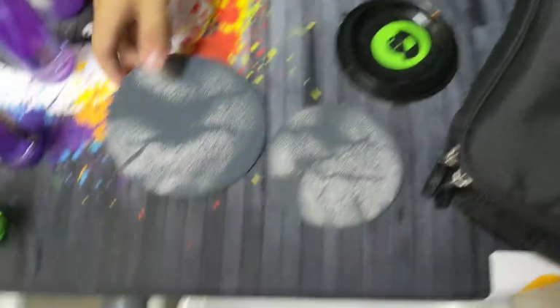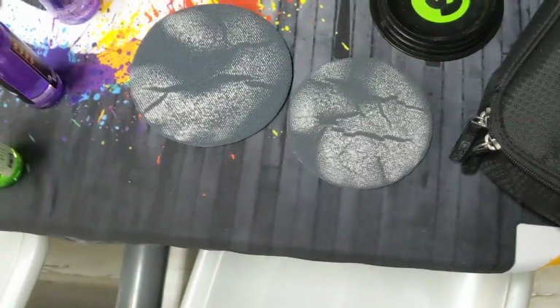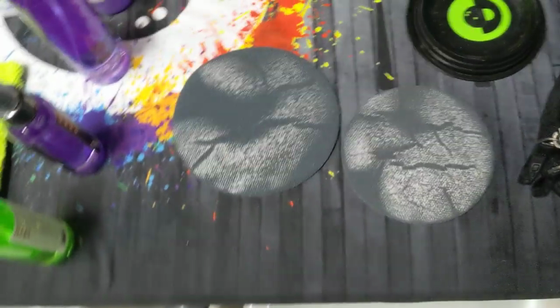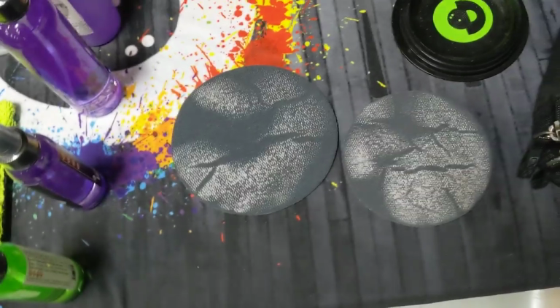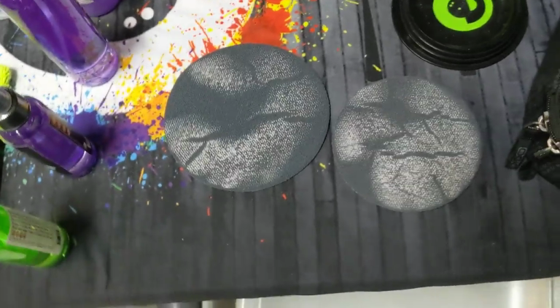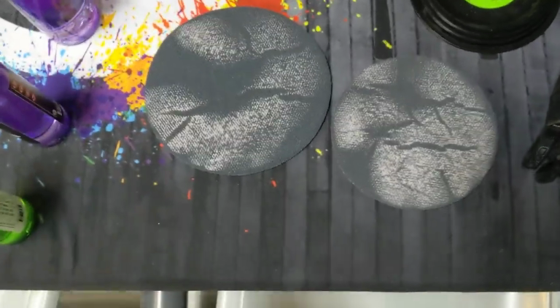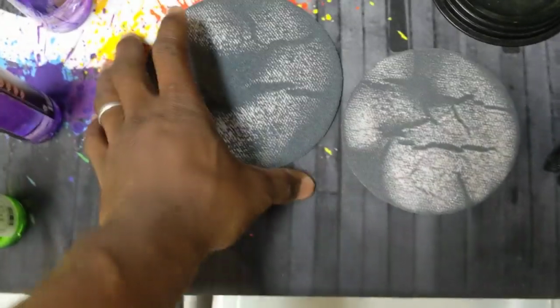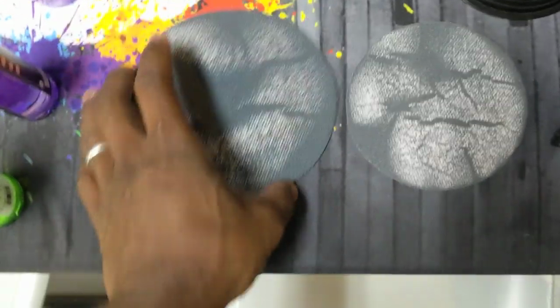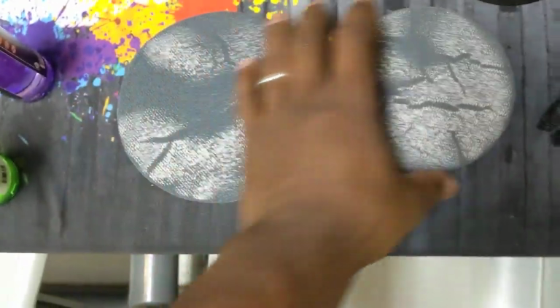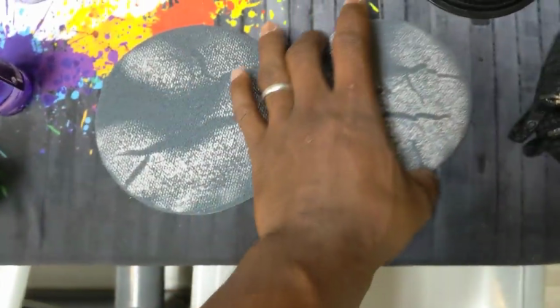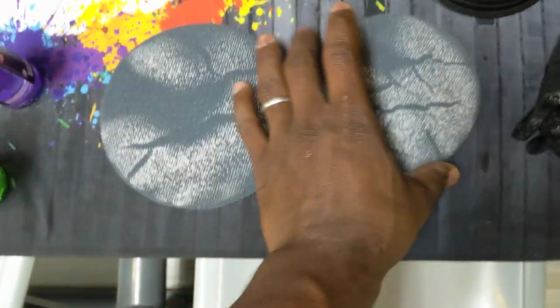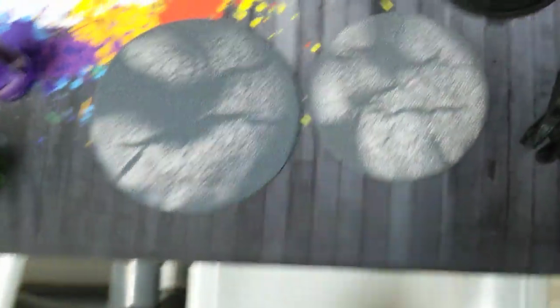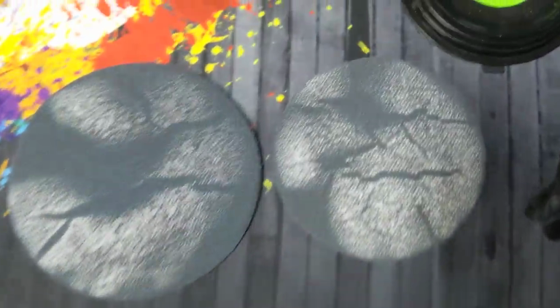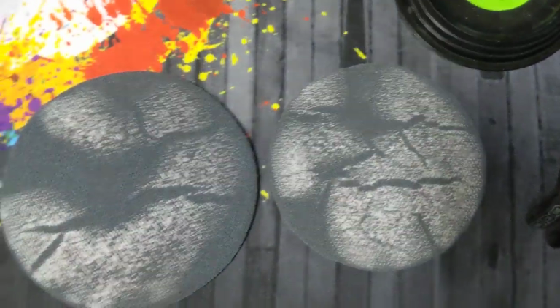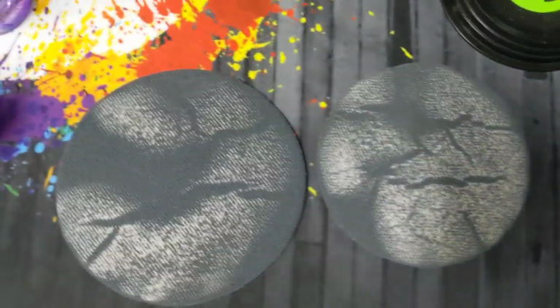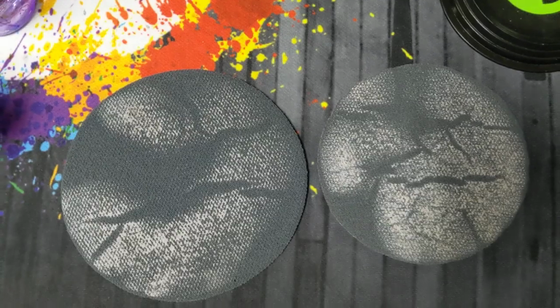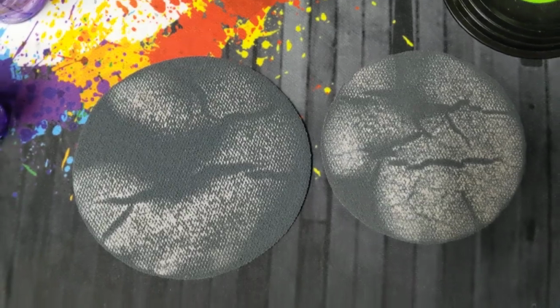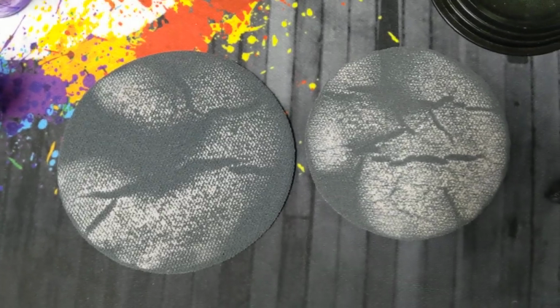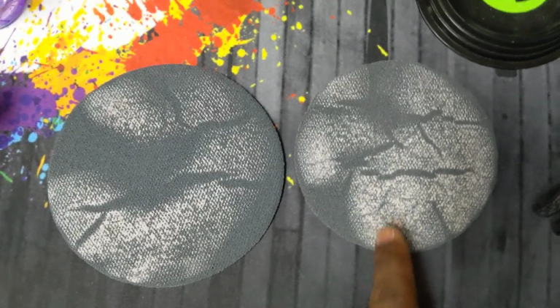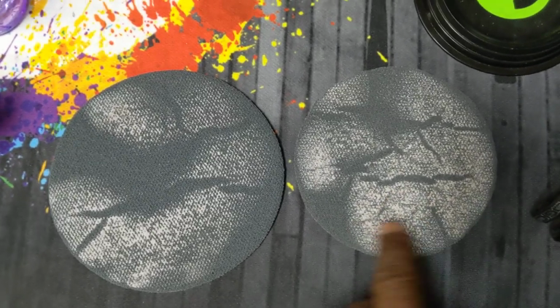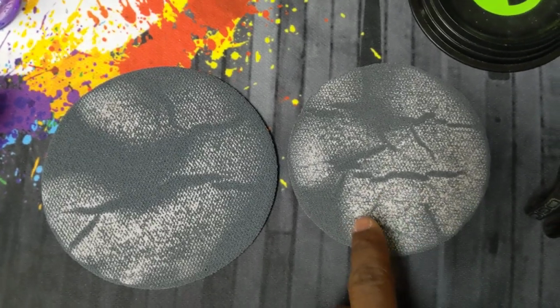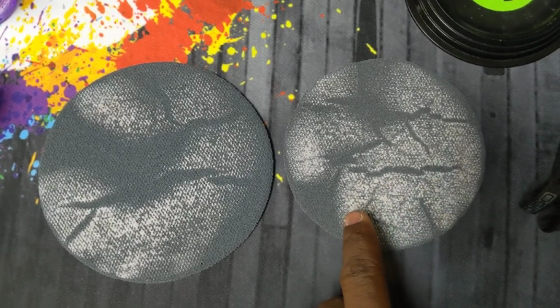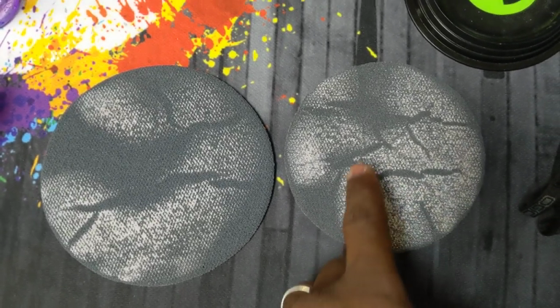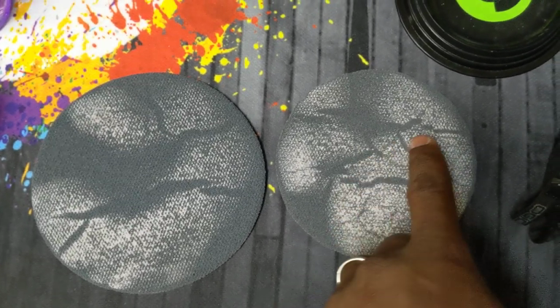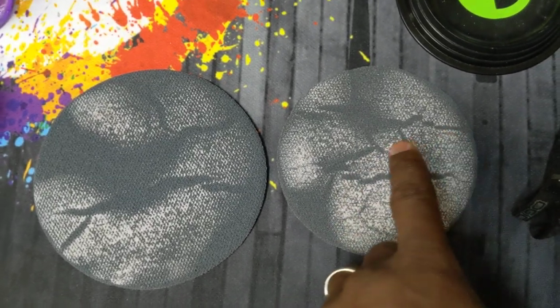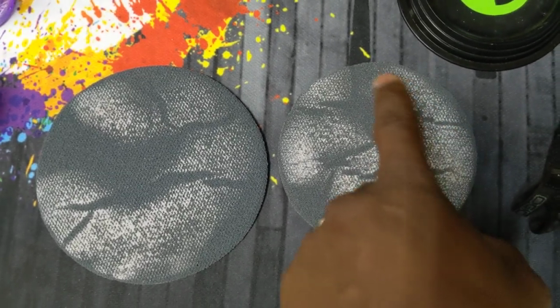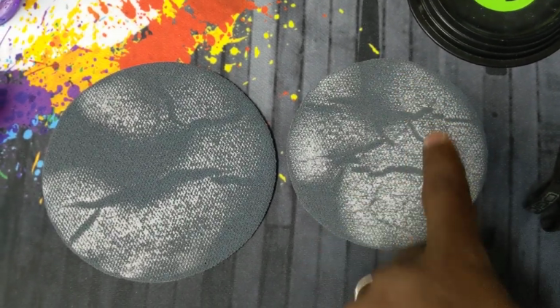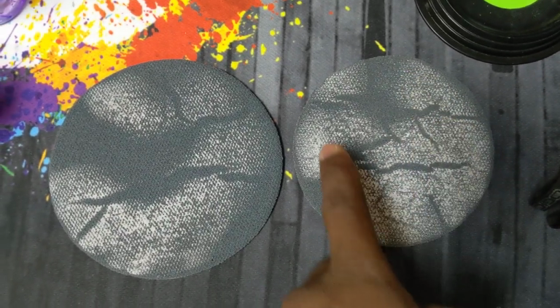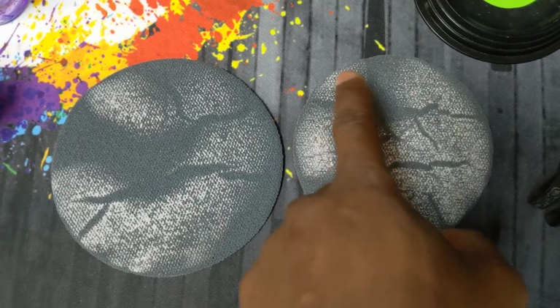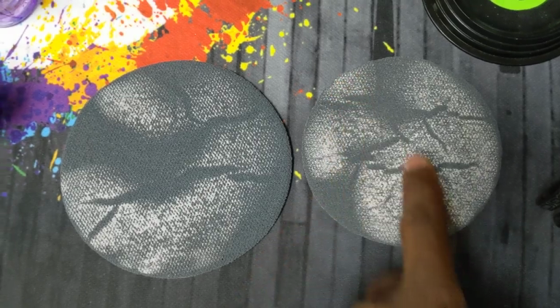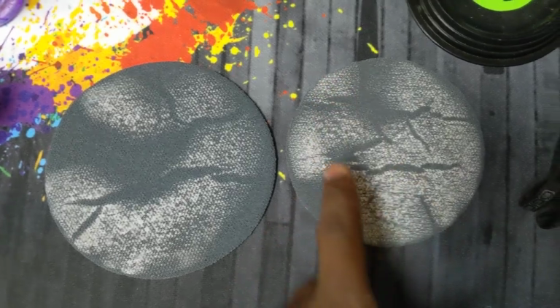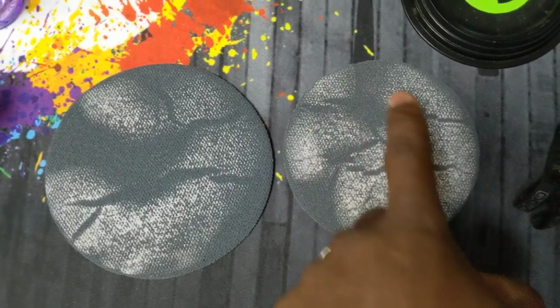Now we can look at both of the pads to get a feel for what's actually happening. You can see a couple of things. With the 5 inch pad, there actually appears to be more usage, more contact.